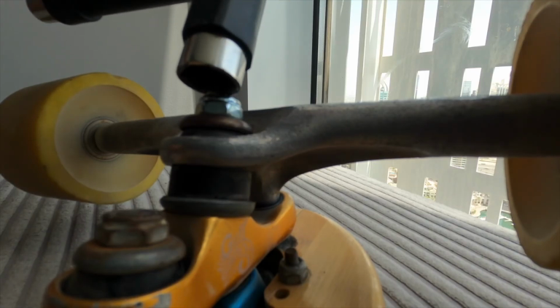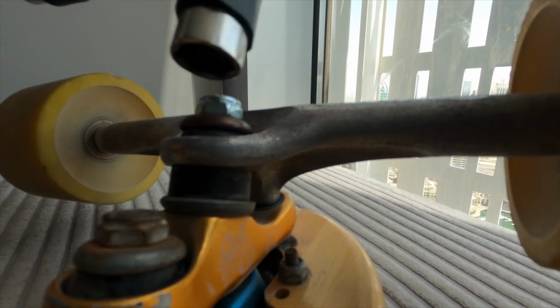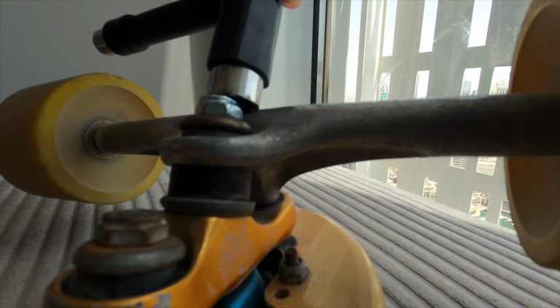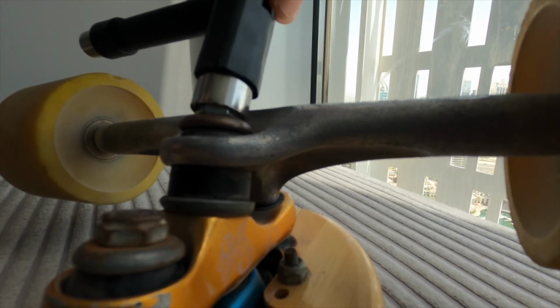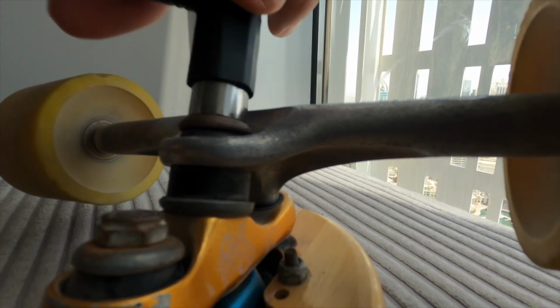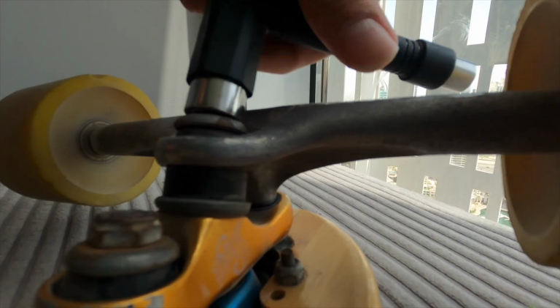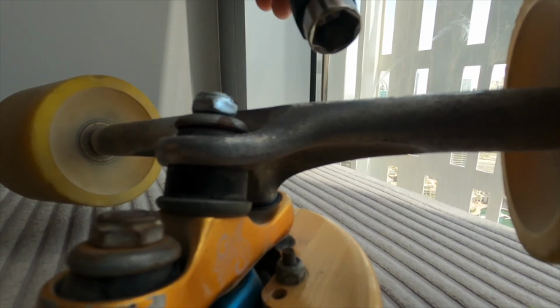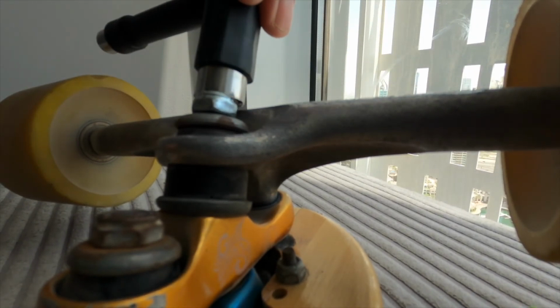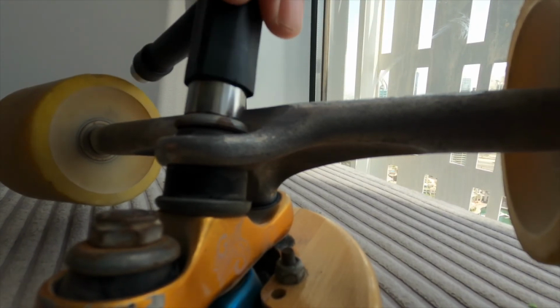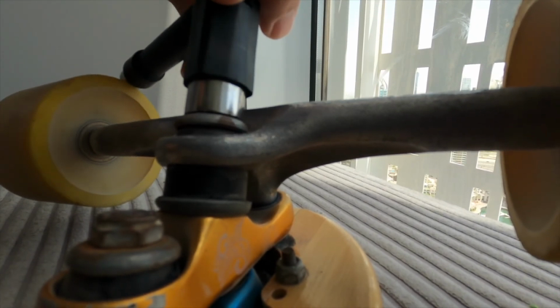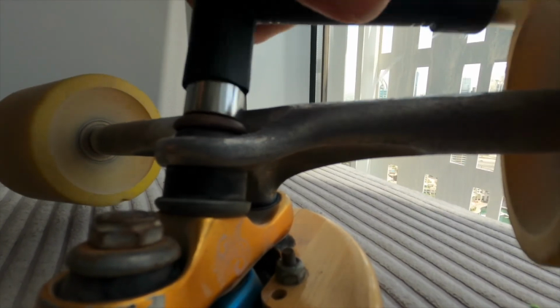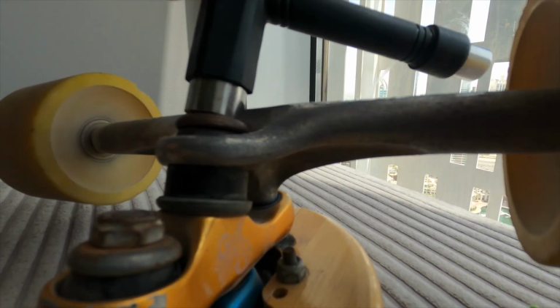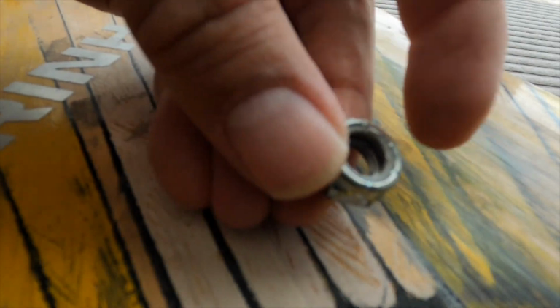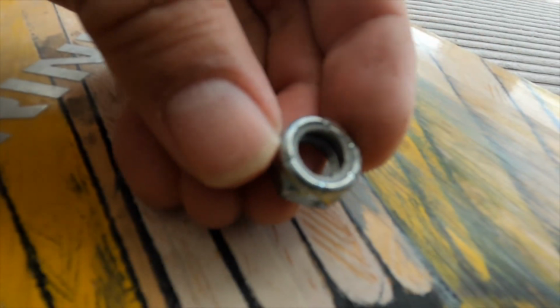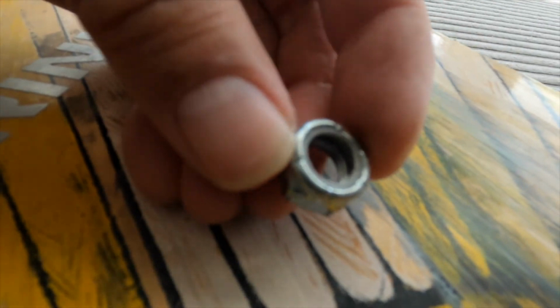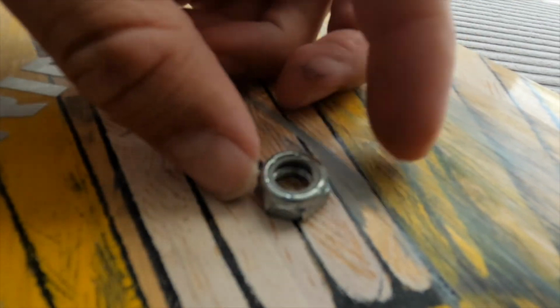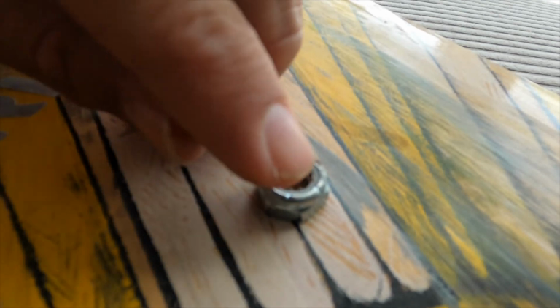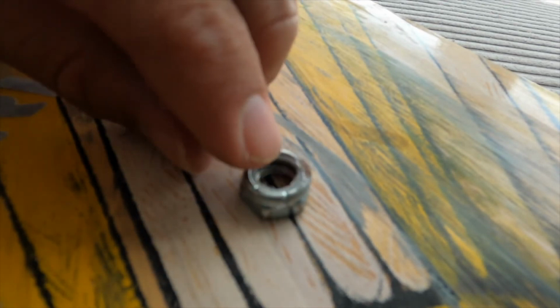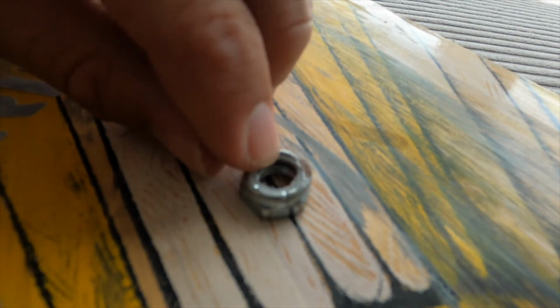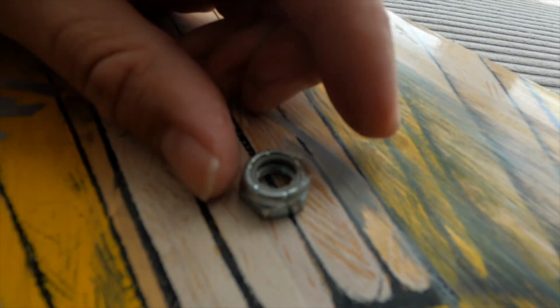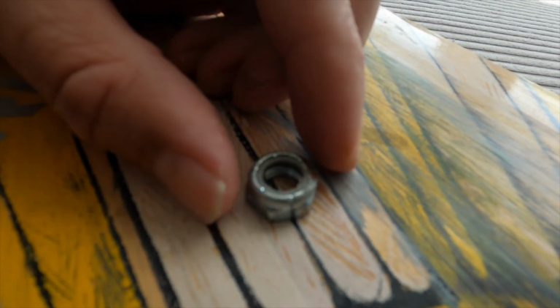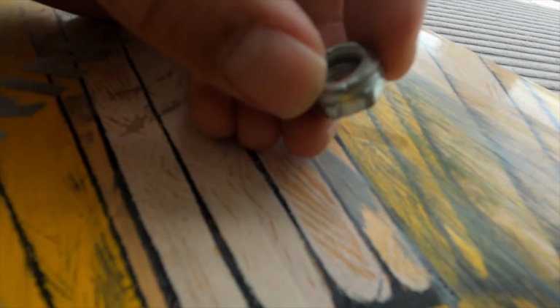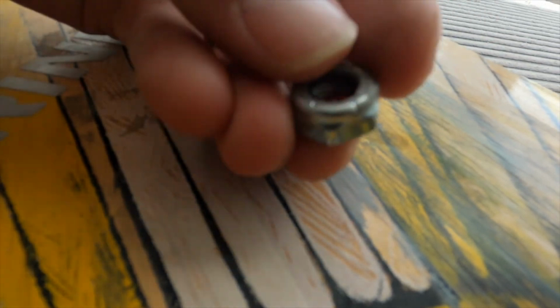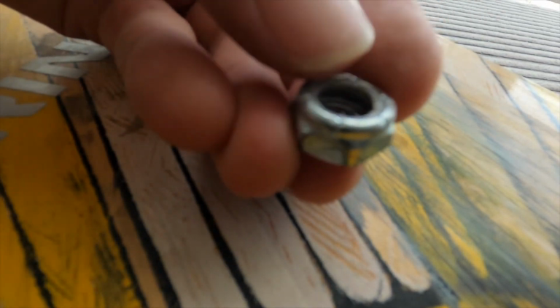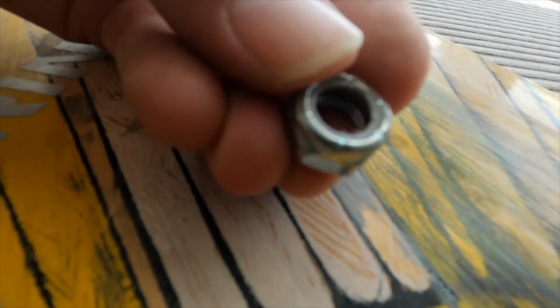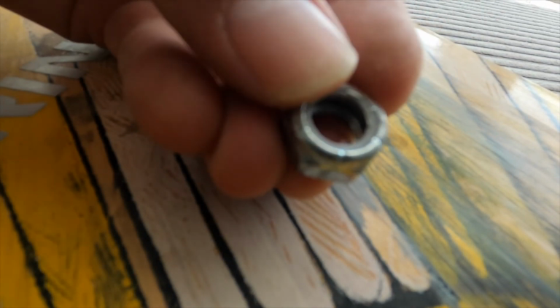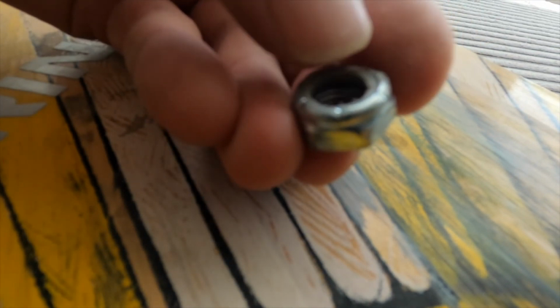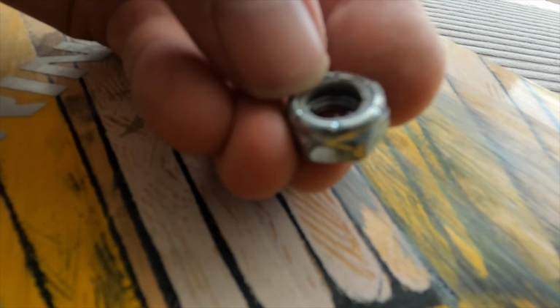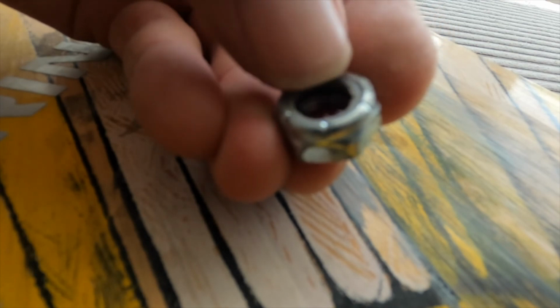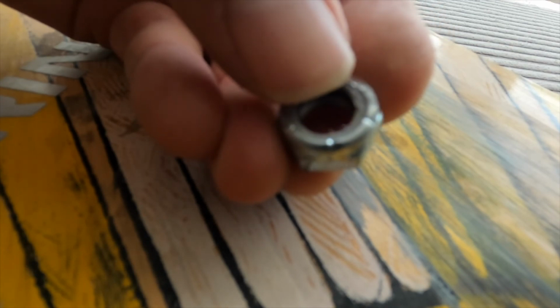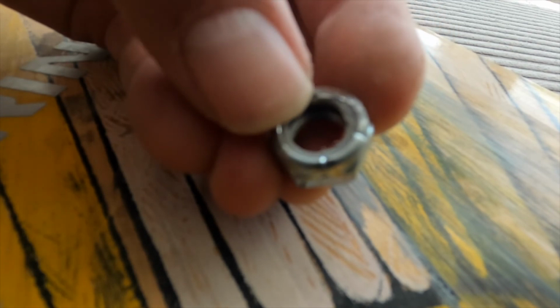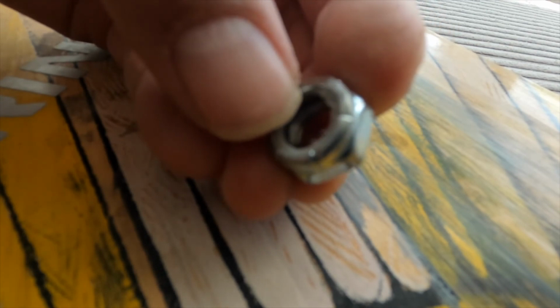A quick safety tip: make sure the lock nut is properly engaging with the thread. The lock is that little piece of plastic at the end of the nut that needs to be fully threaded to engage and stop the nut from coming loose.